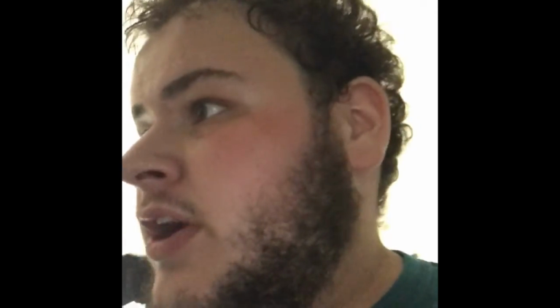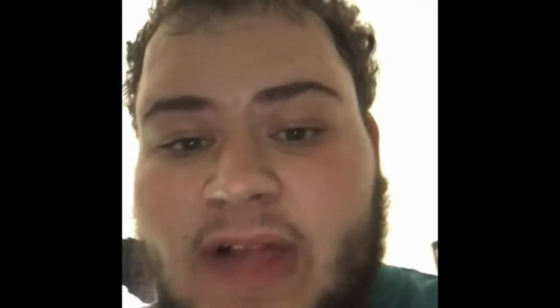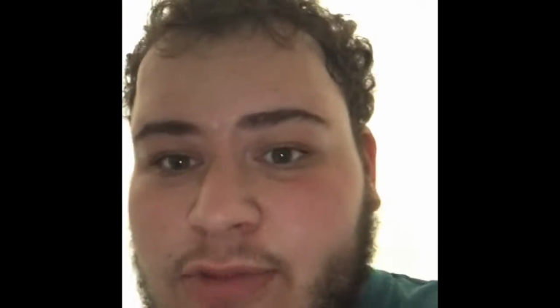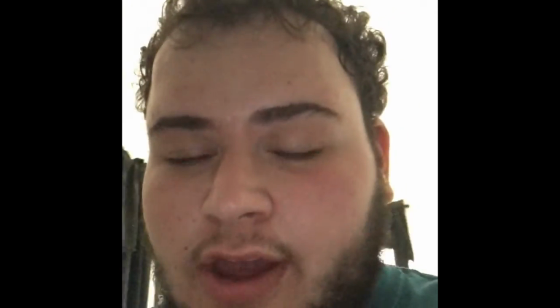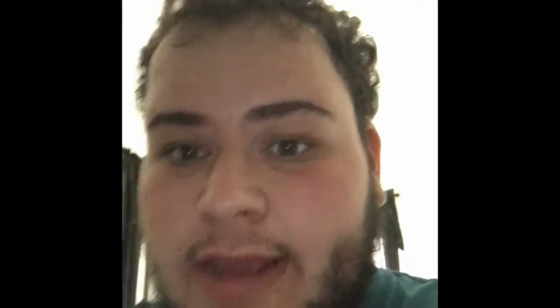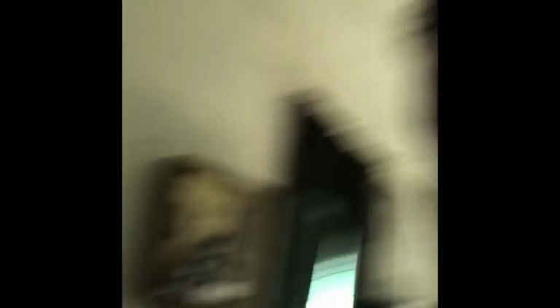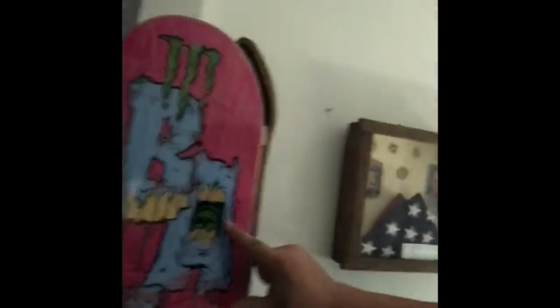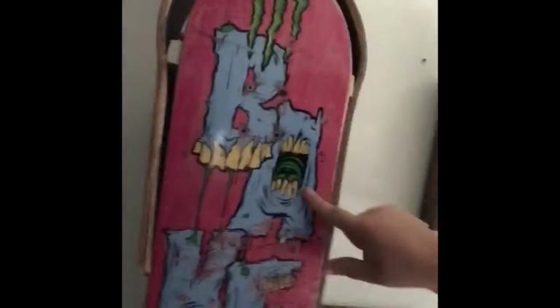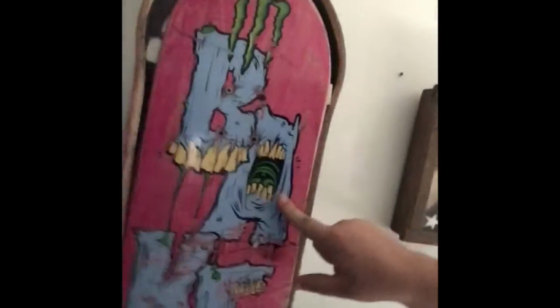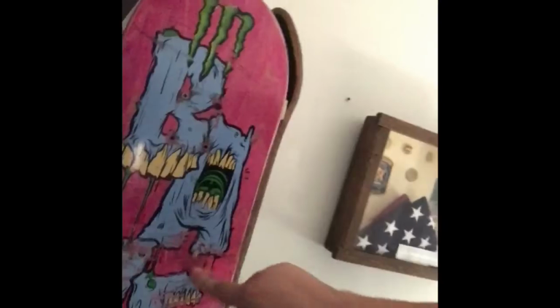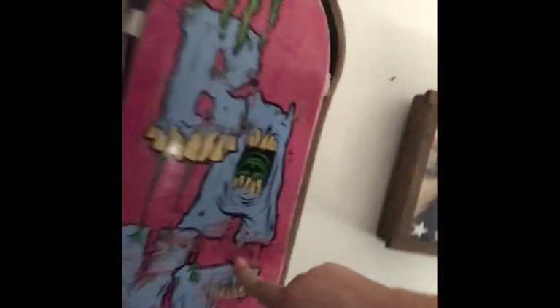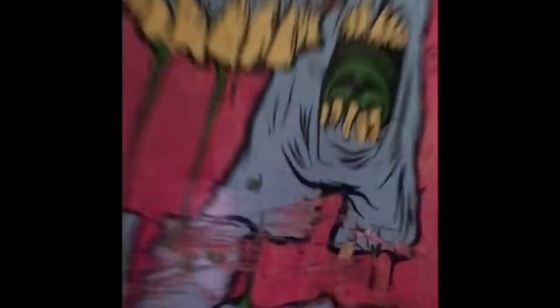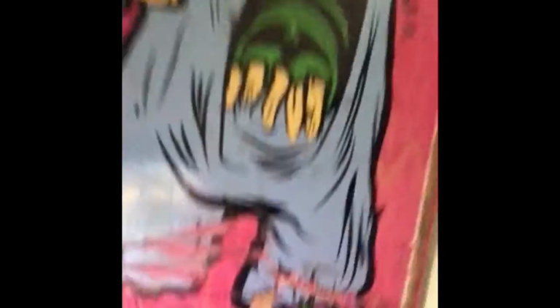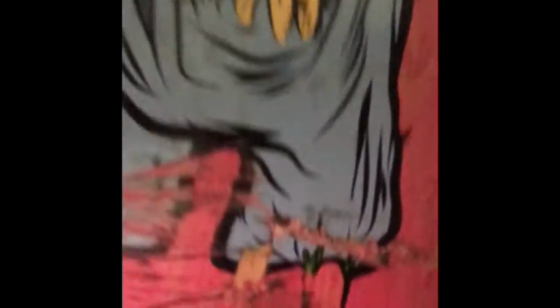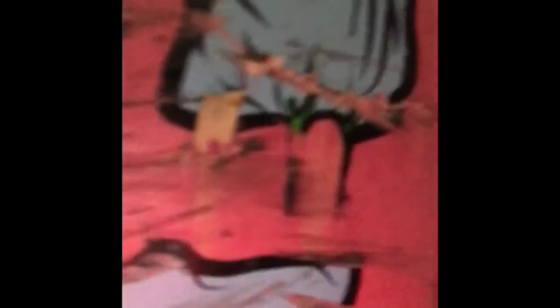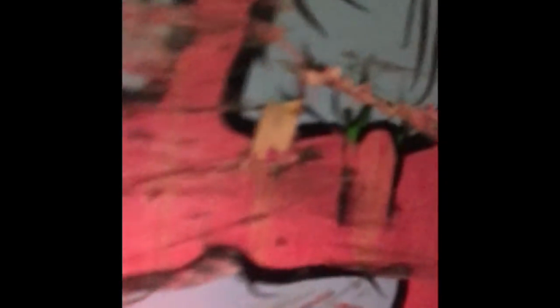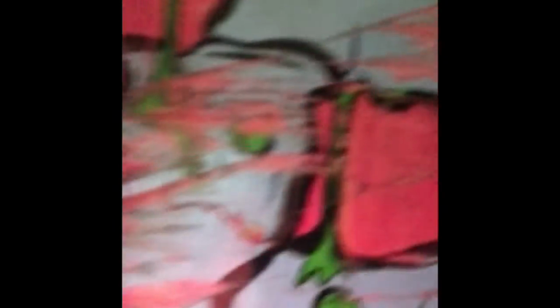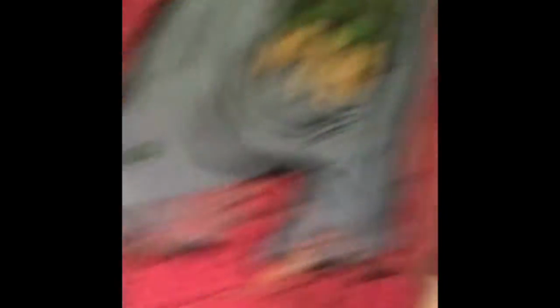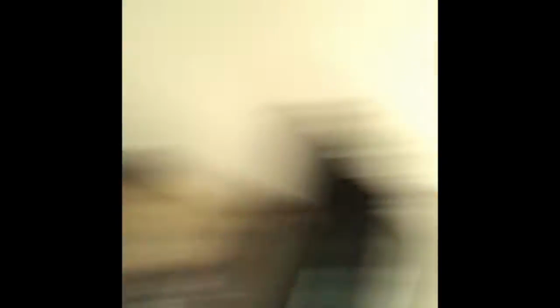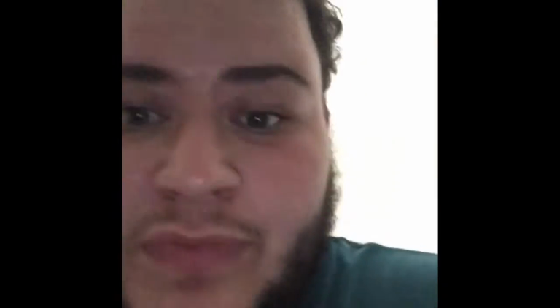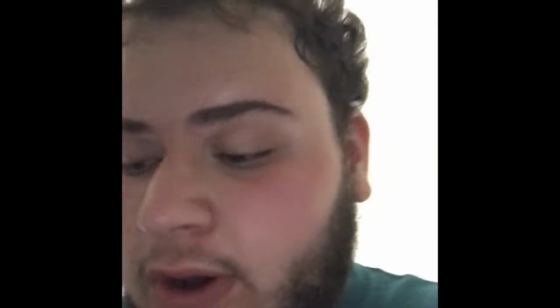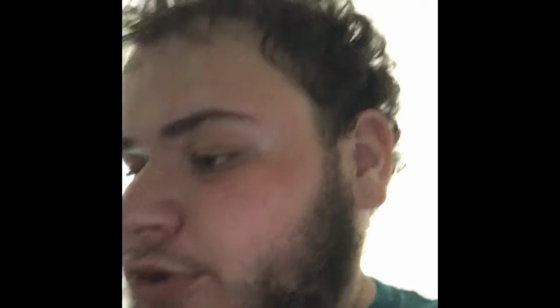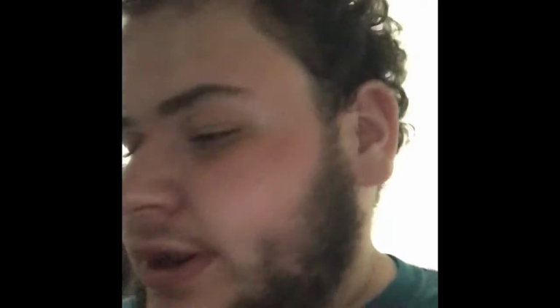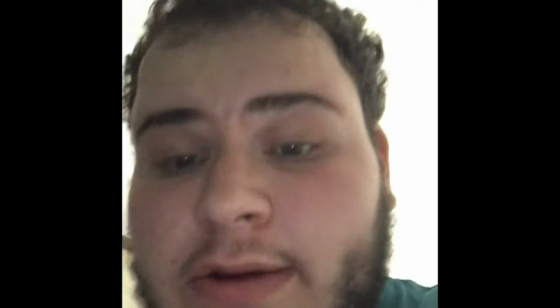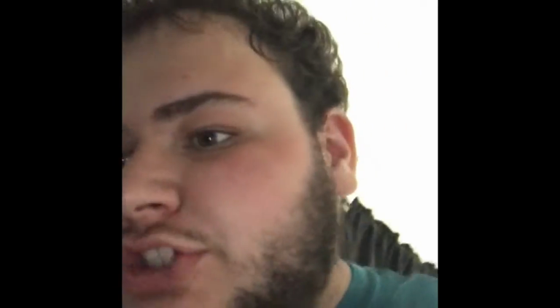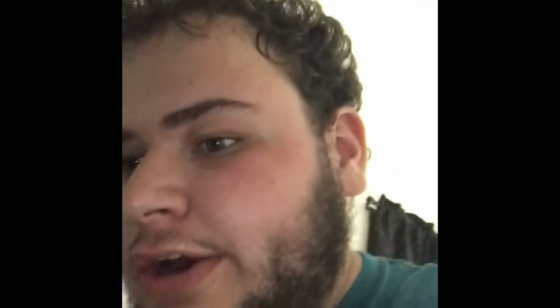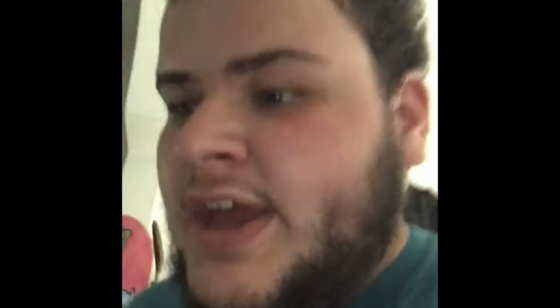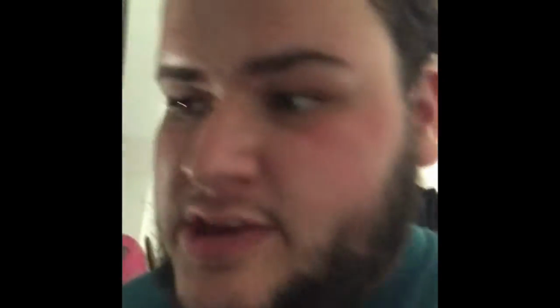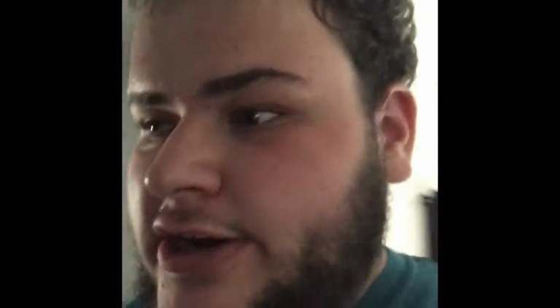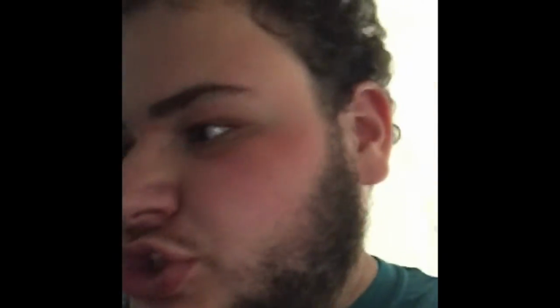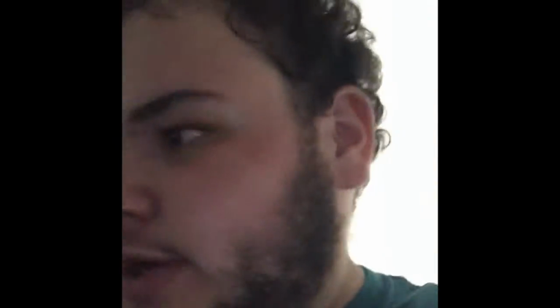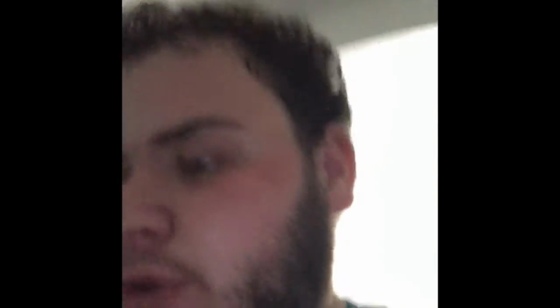Now the last time you guys saw me skate in my vlog, I was skating this board. This board broke — if you guys can't see that, it snapped. So I got a new board when I was down in Chicago and it's right here, and I'm going to show it to you guys real quick.